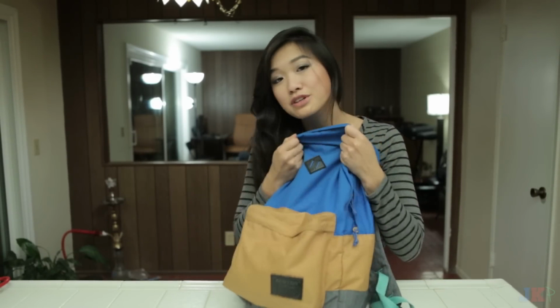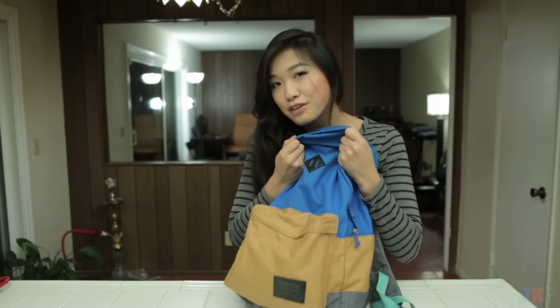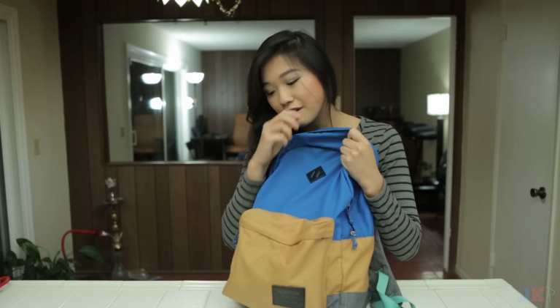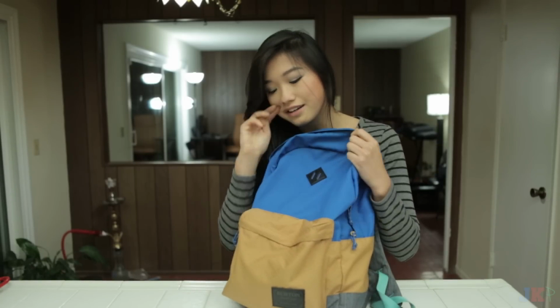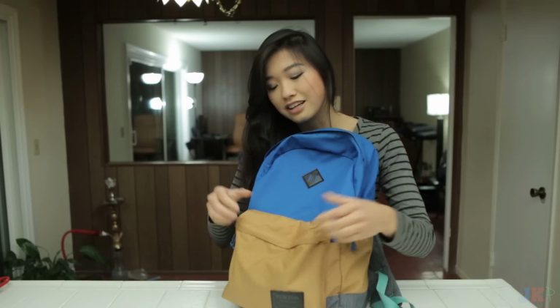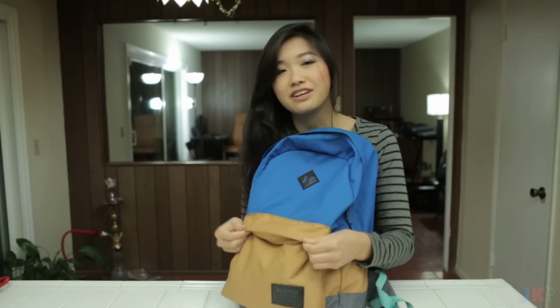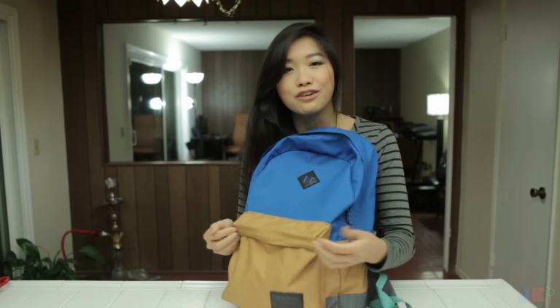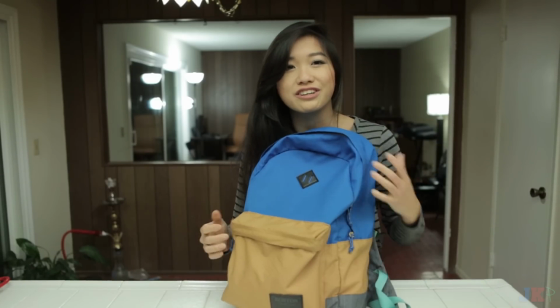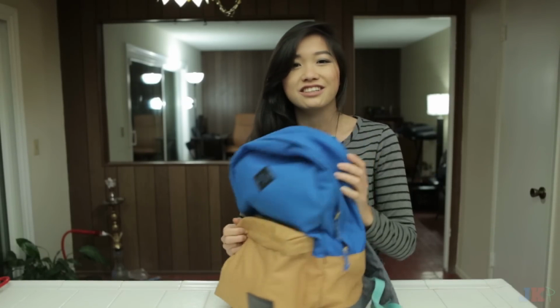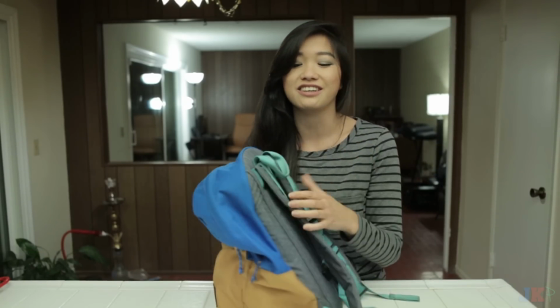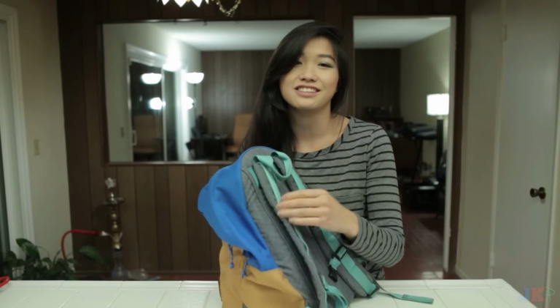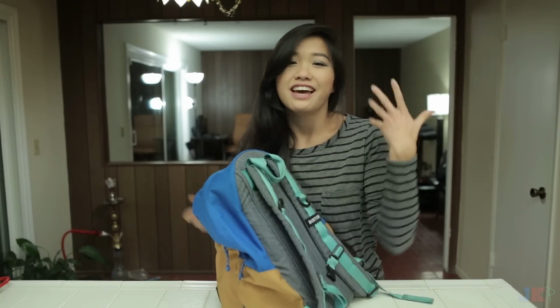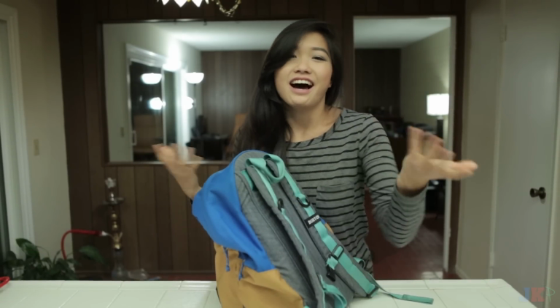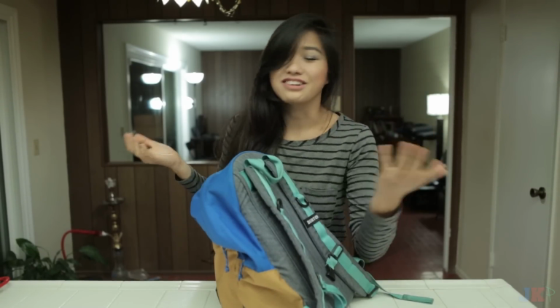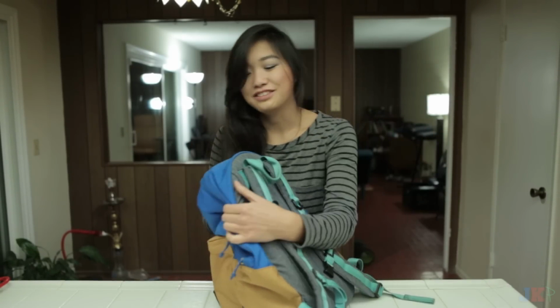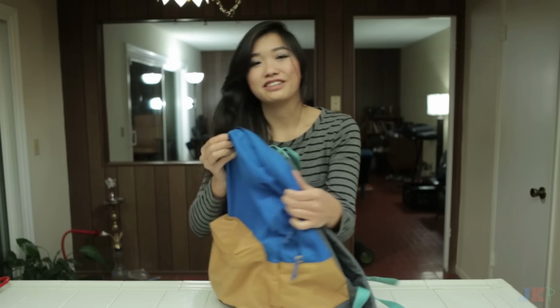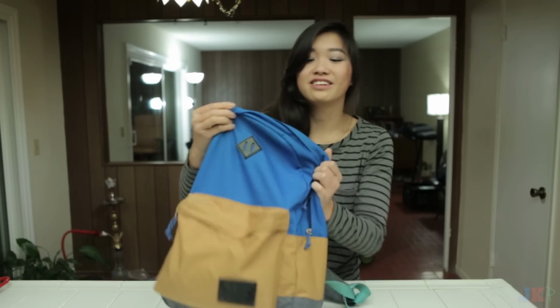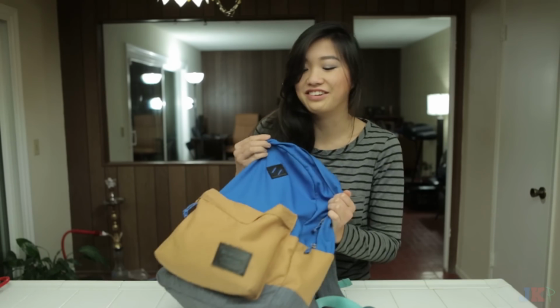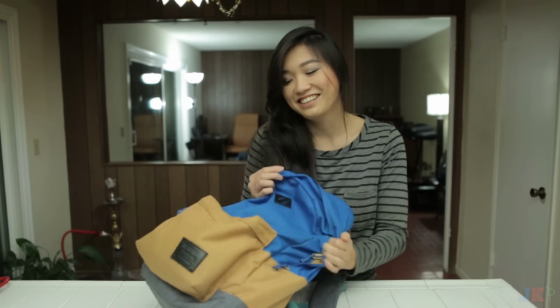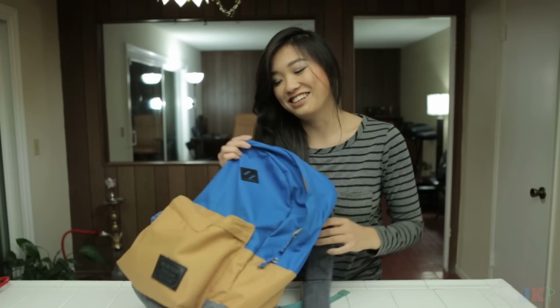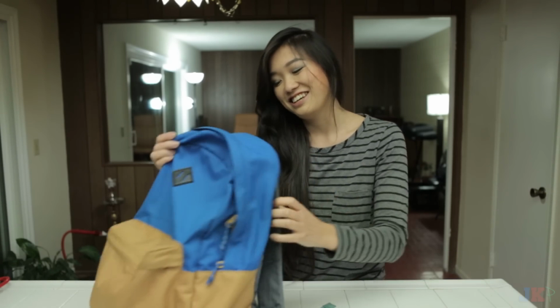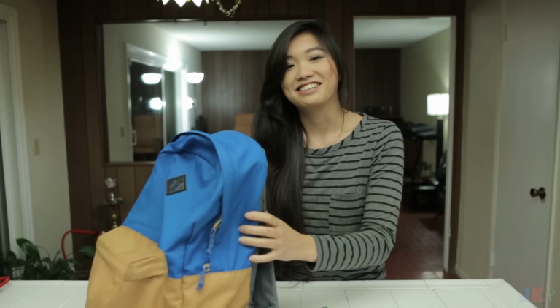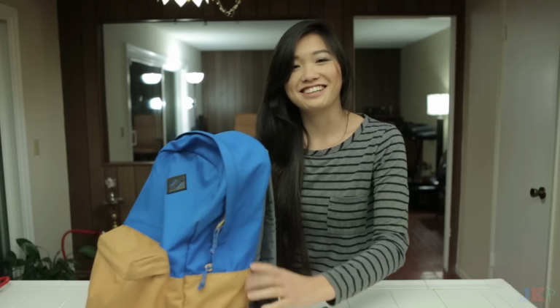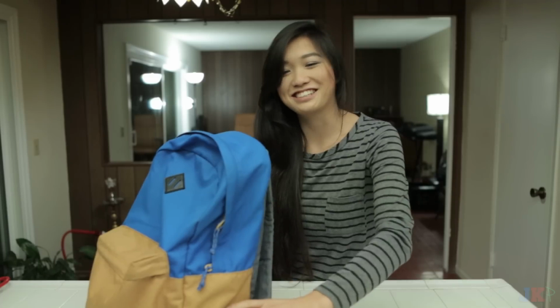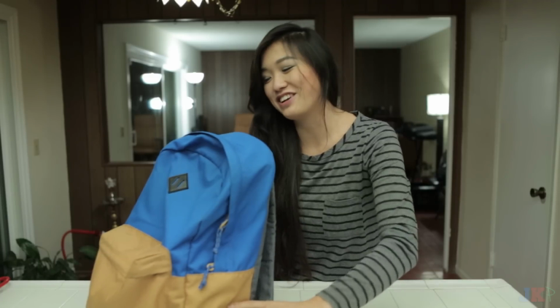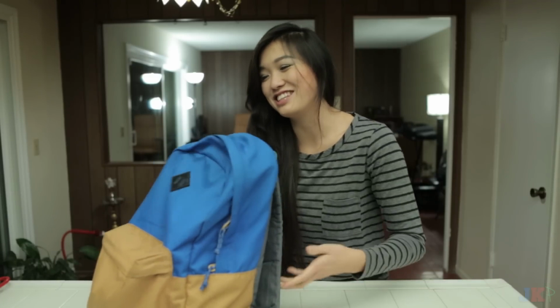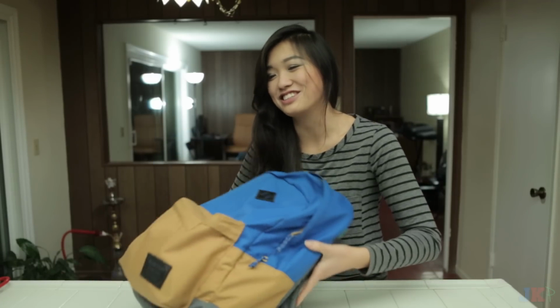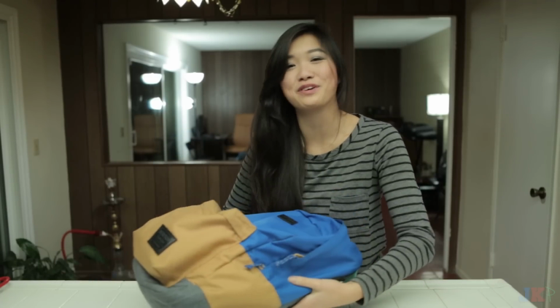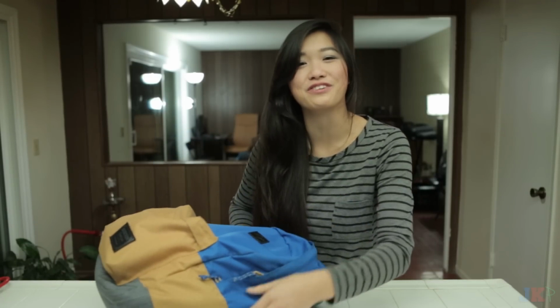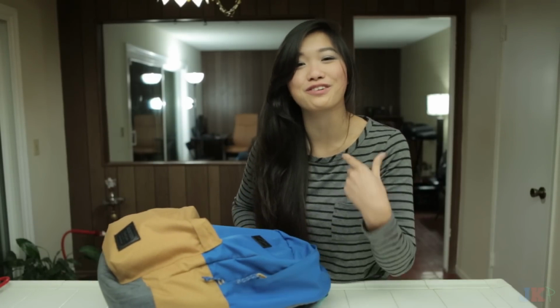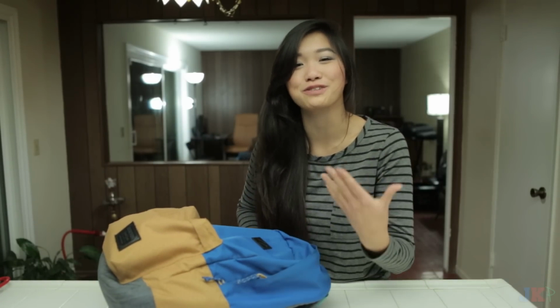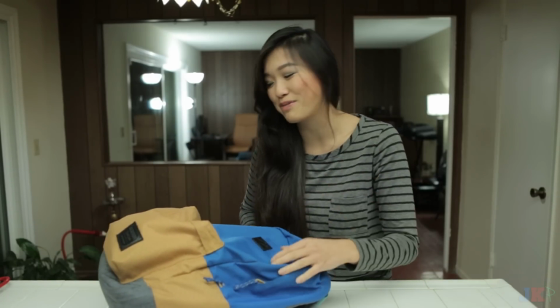Blue is definitely my favorite color. Then it comes to like yellow or orange. I like all colors basically. This is going to be very interesting because we're both going to figure out what's in my backpack.